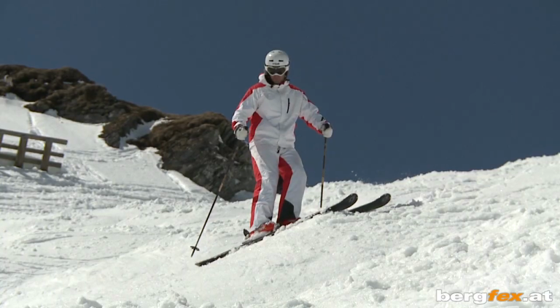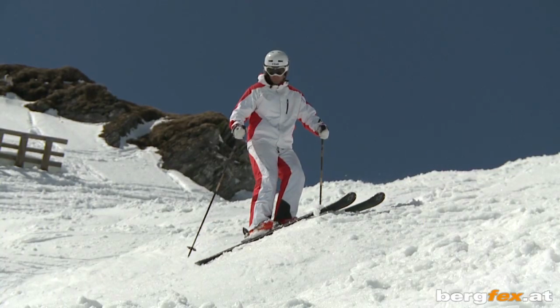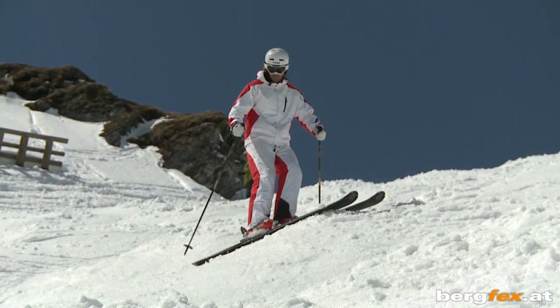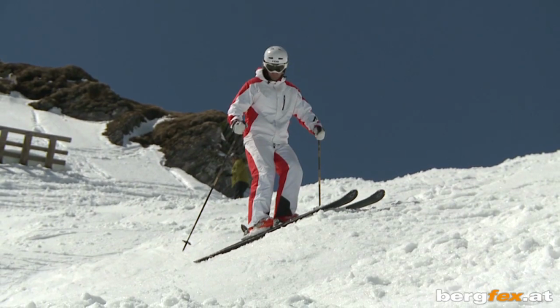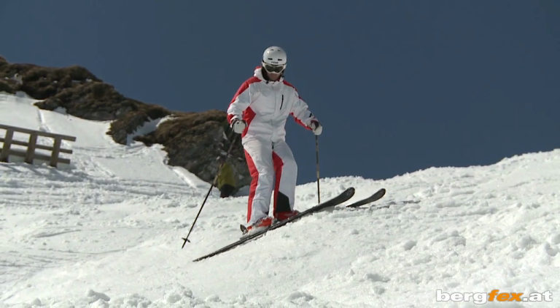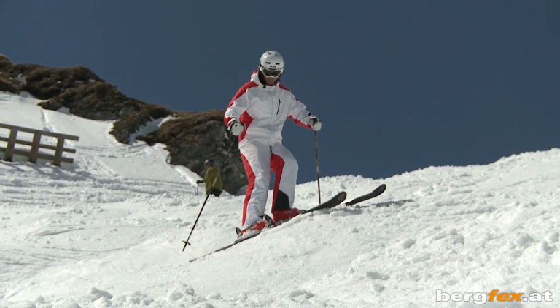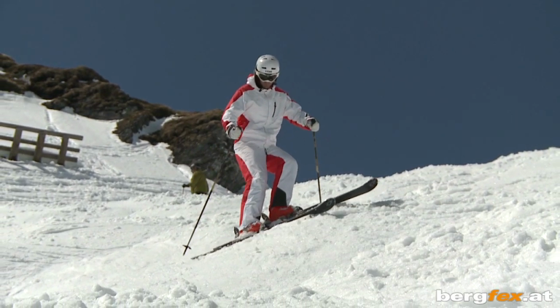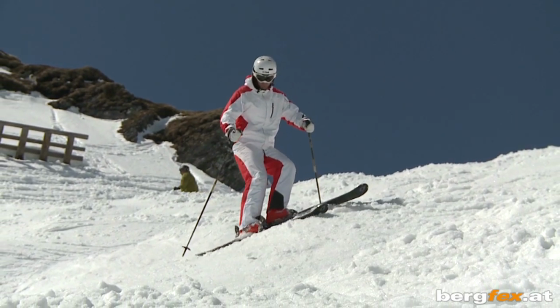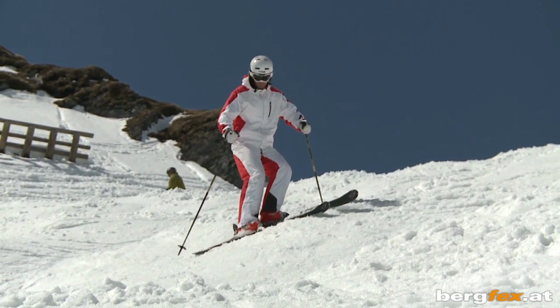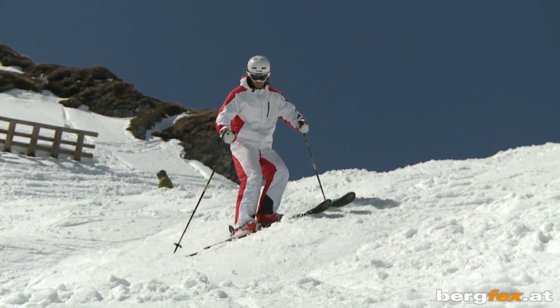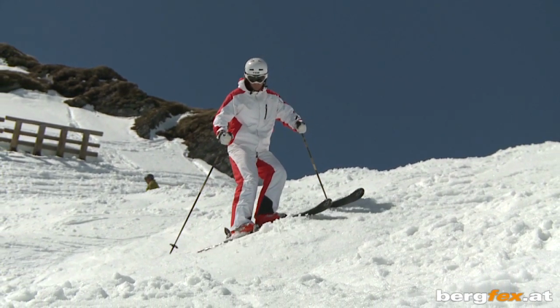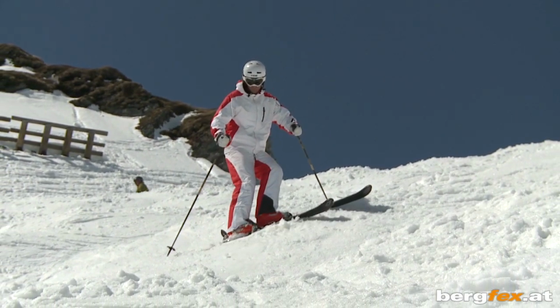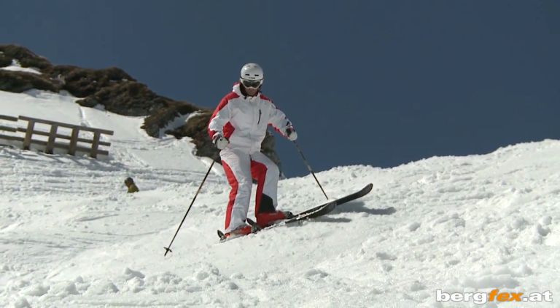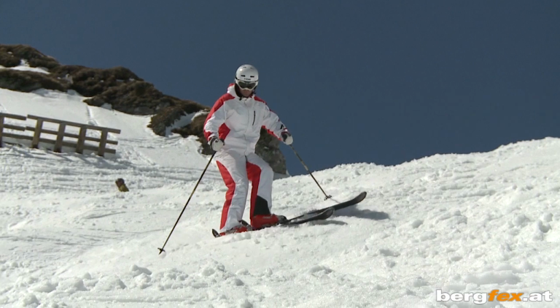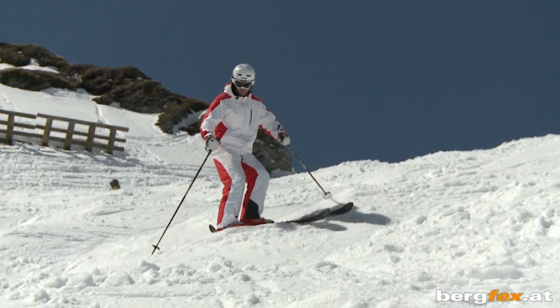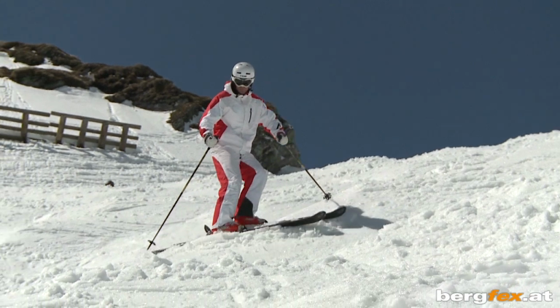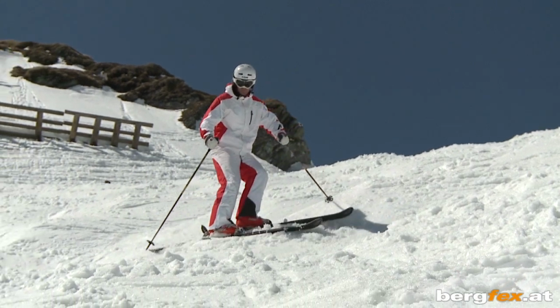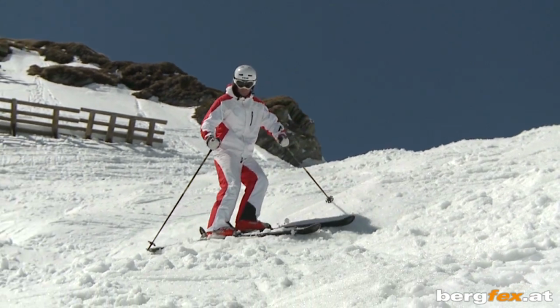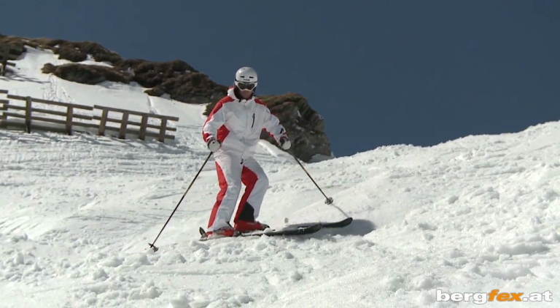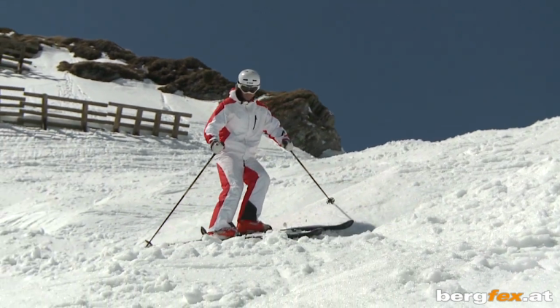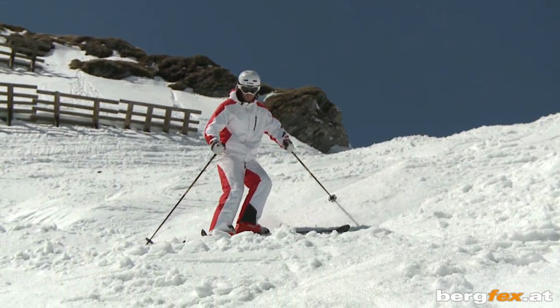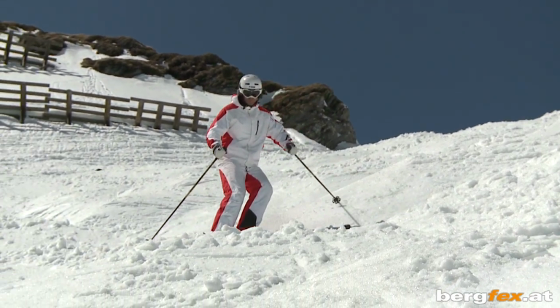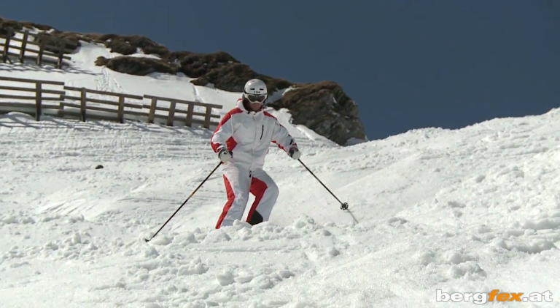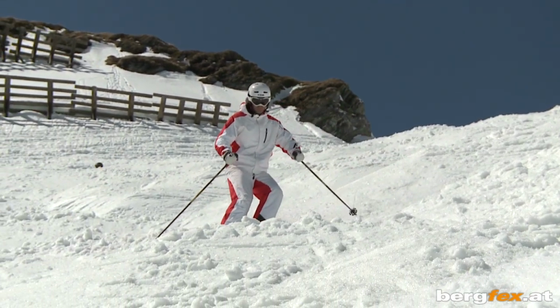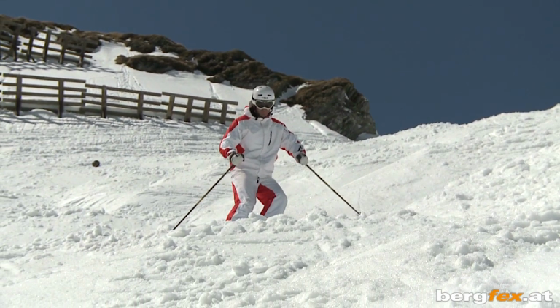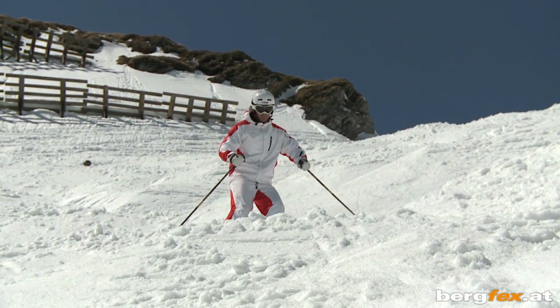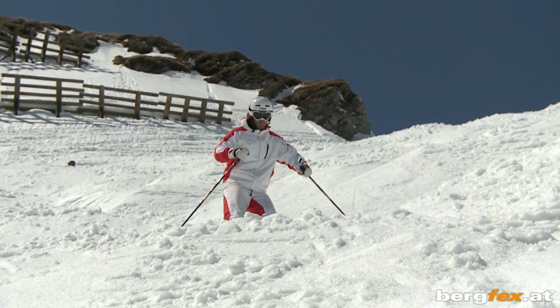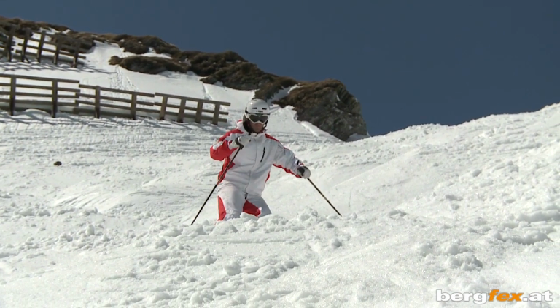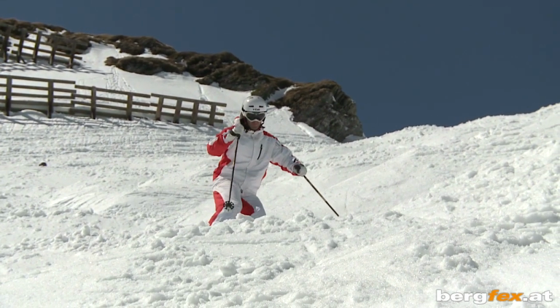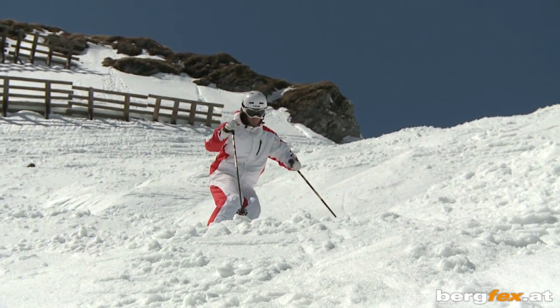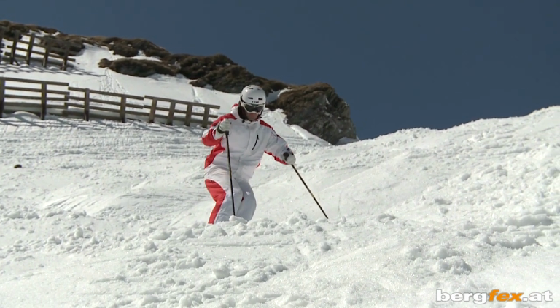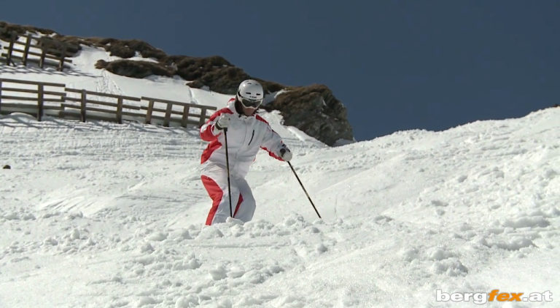As a second exercise, try to slide down the side of the mogul. That way you'll be able to control your speed between them later on.